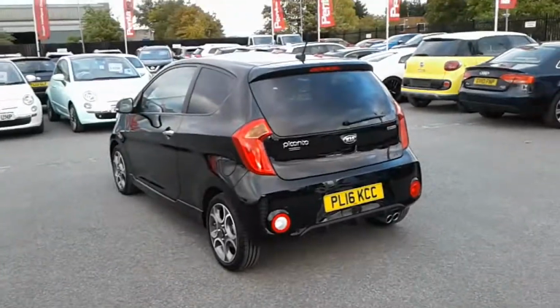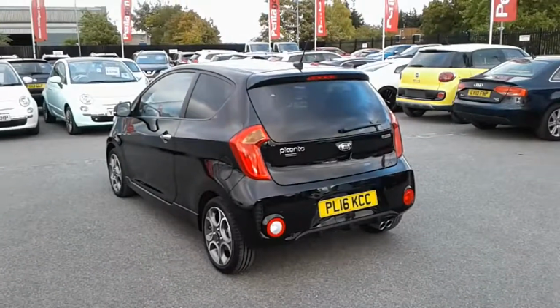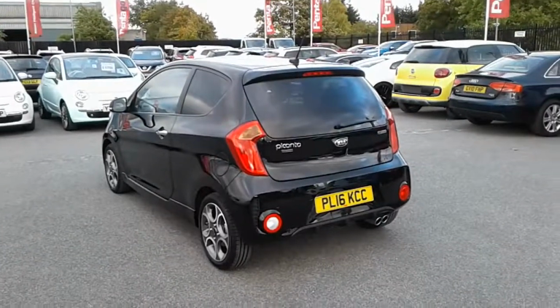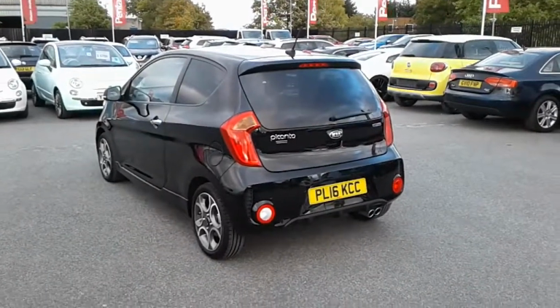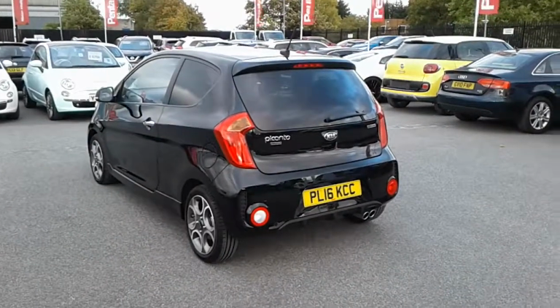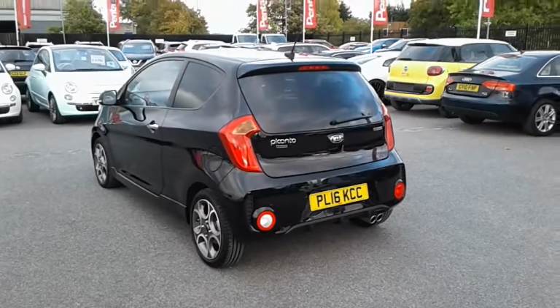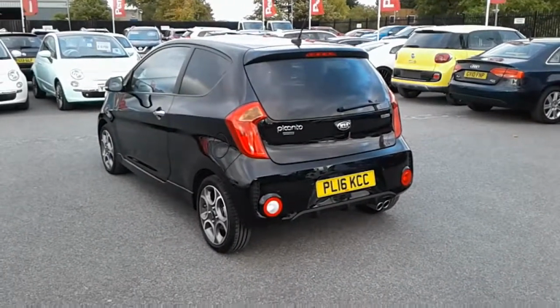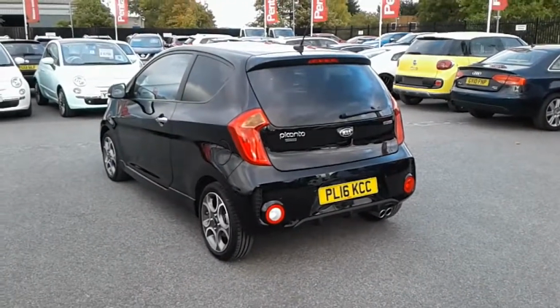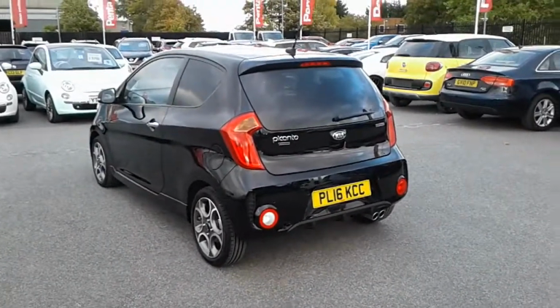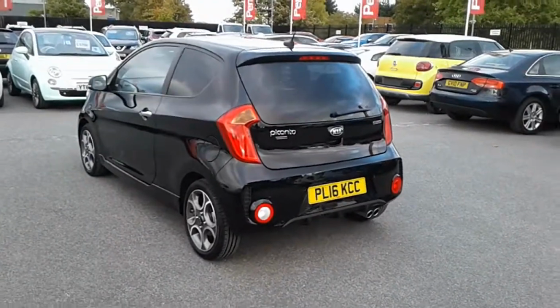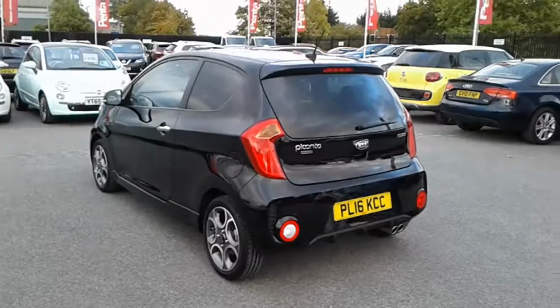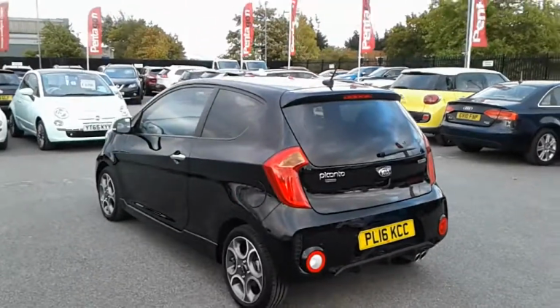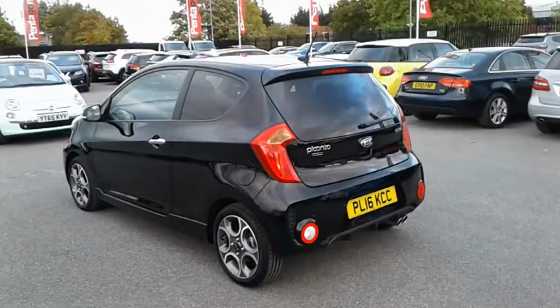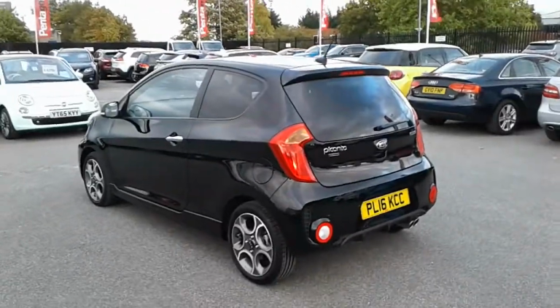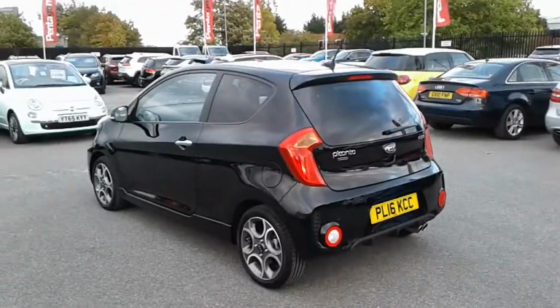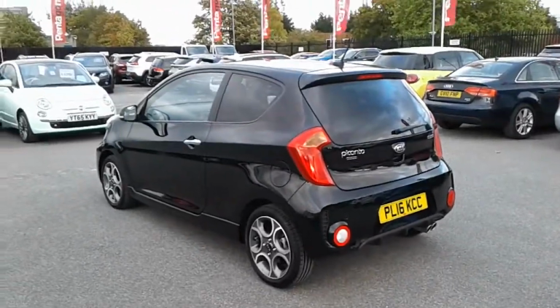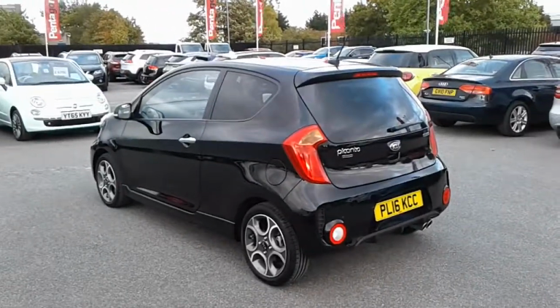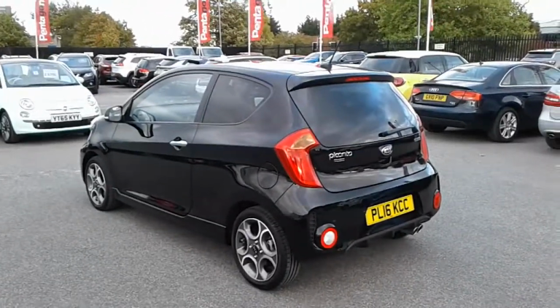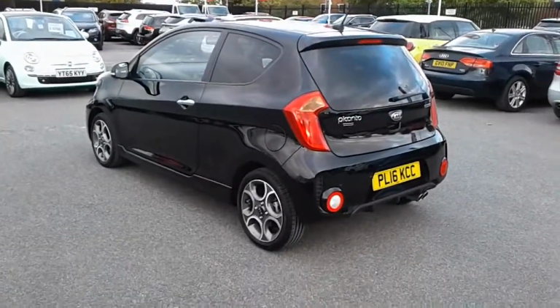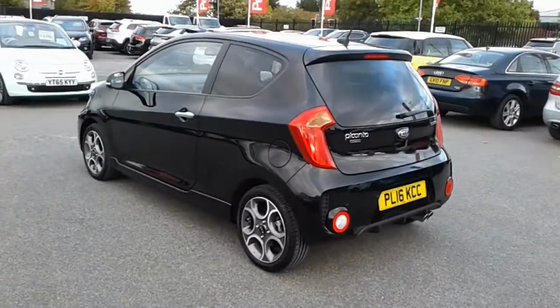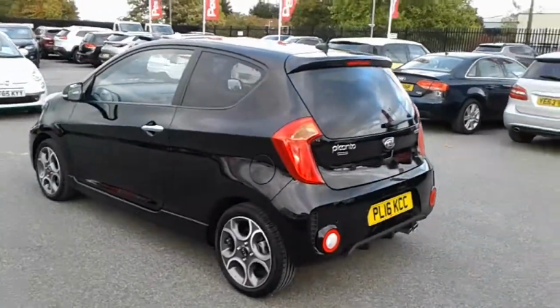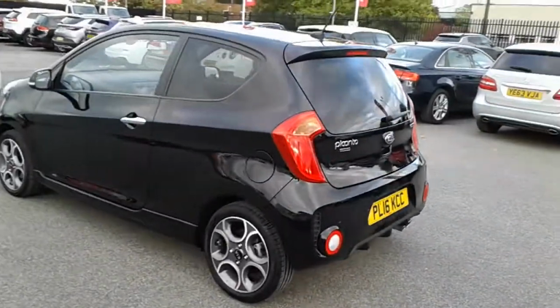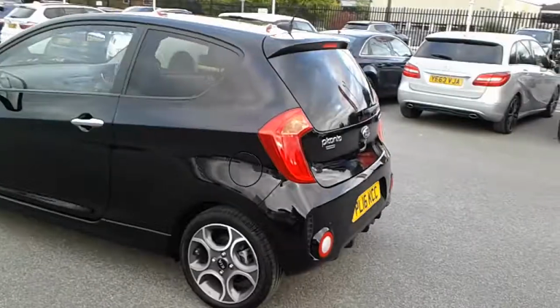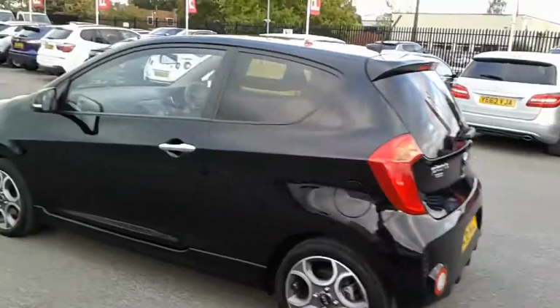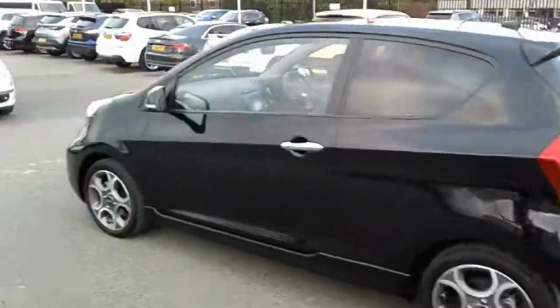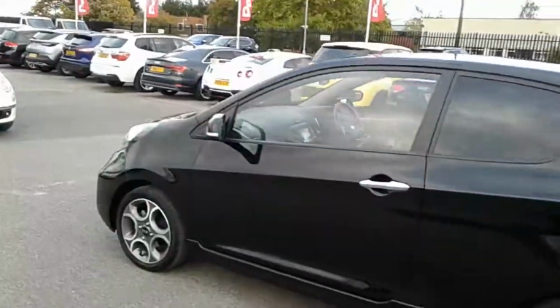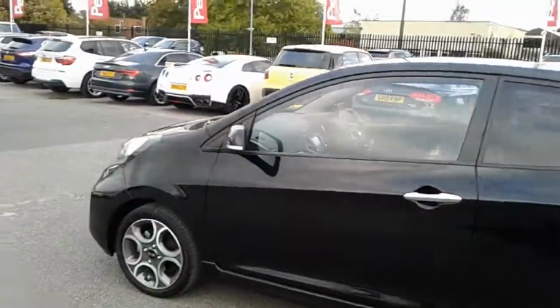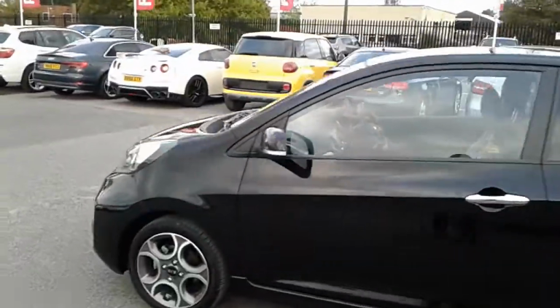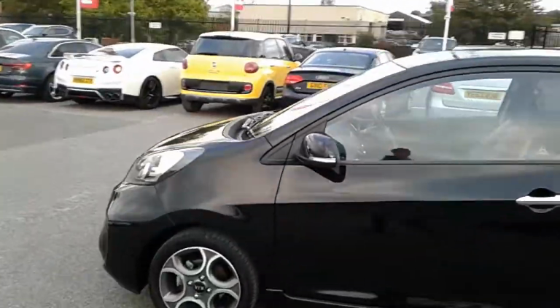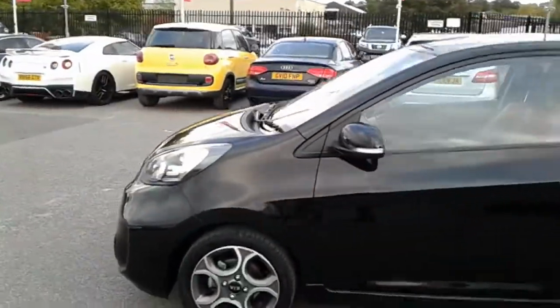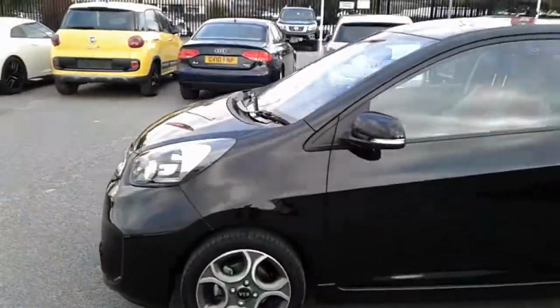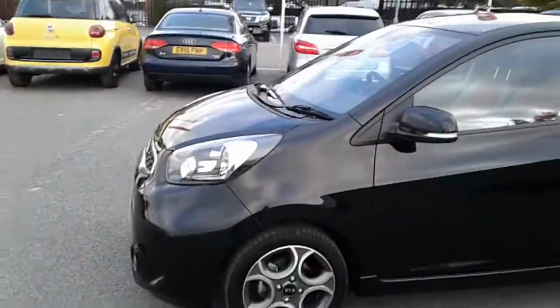Hi, welcome to Pentecom Barnsley. Here we have a 2016 Kia Picanto. As you can see, the vehicle is finished in black. It's a three door manual. The vehicle comes with alloy wheels and the engine in the Picanto is petrol.